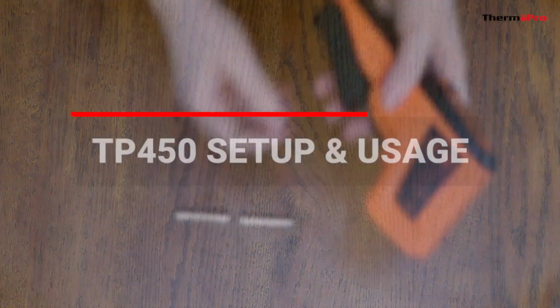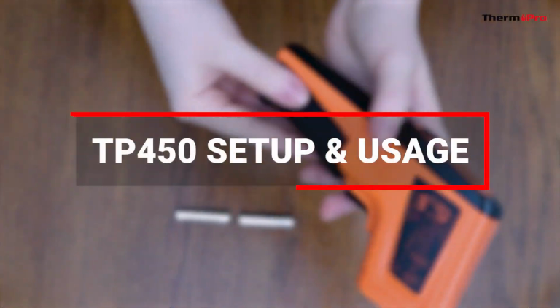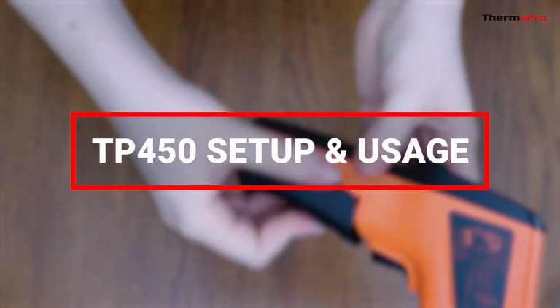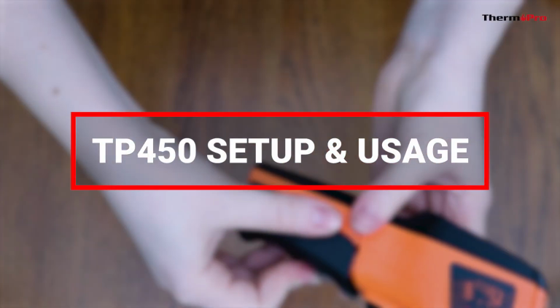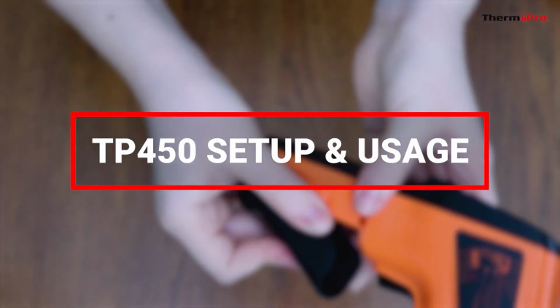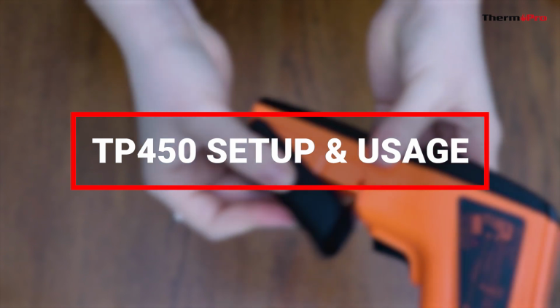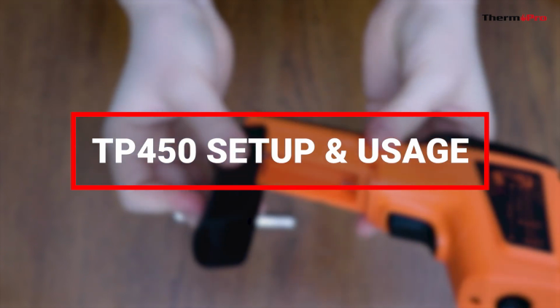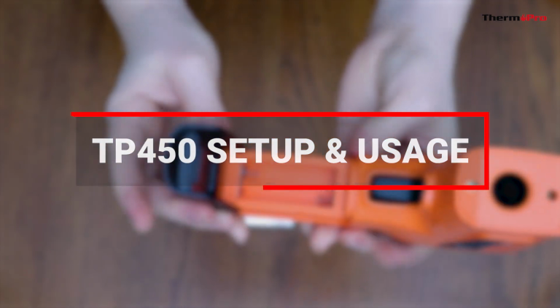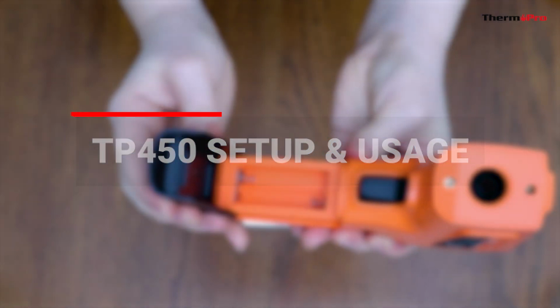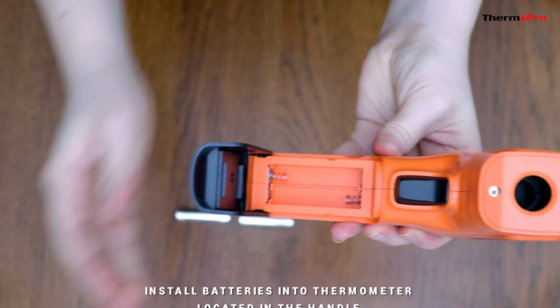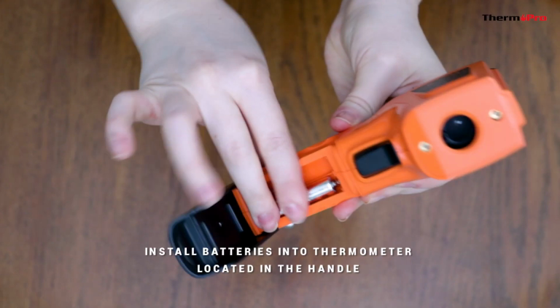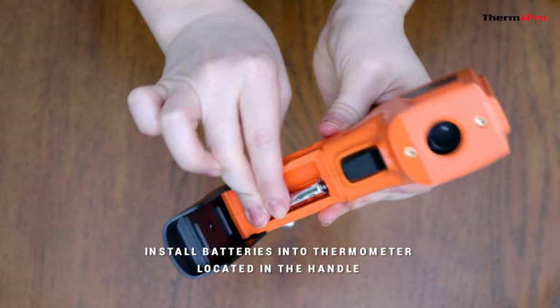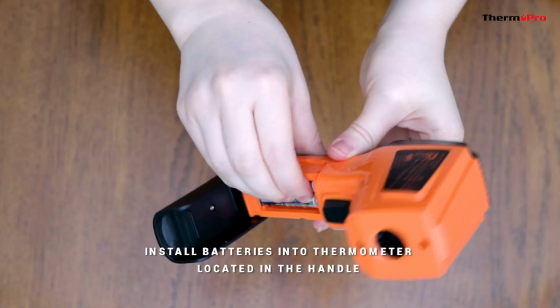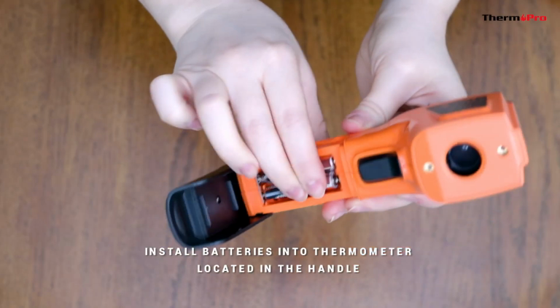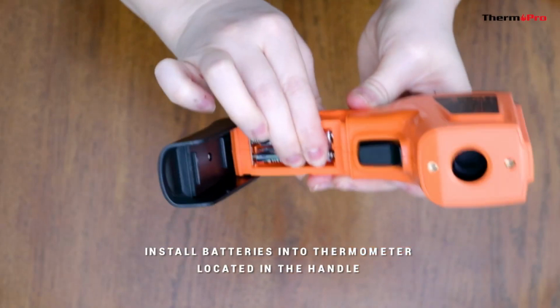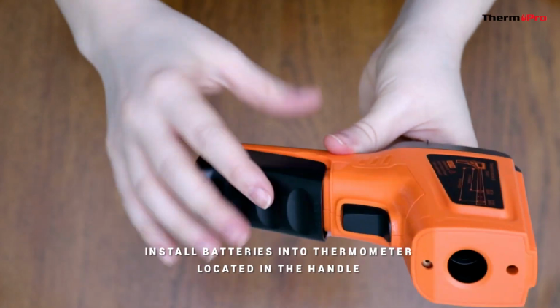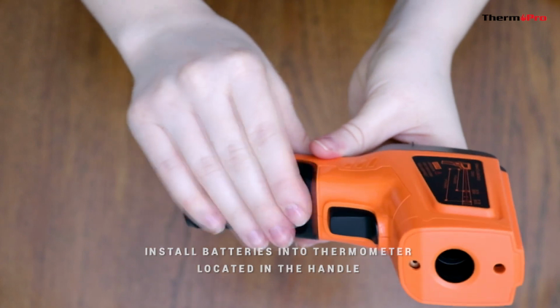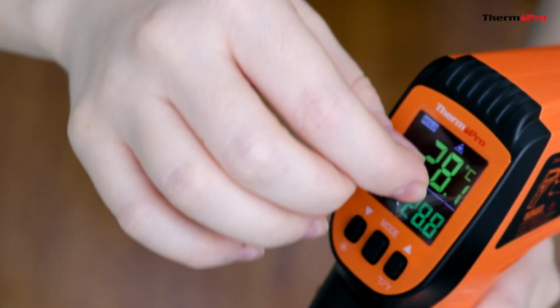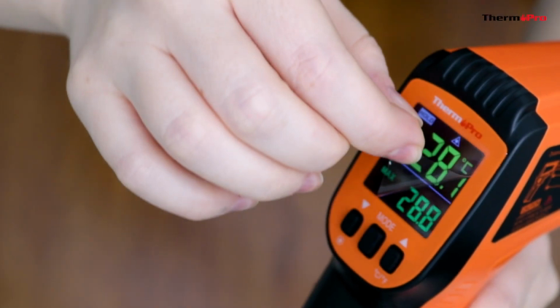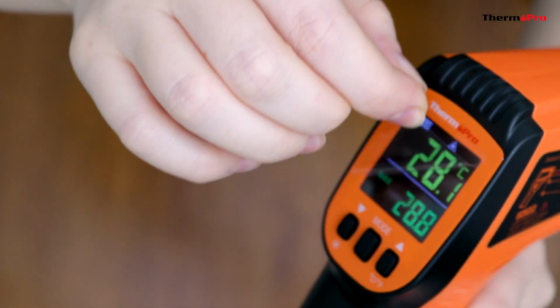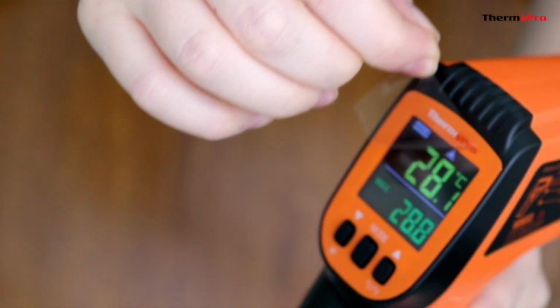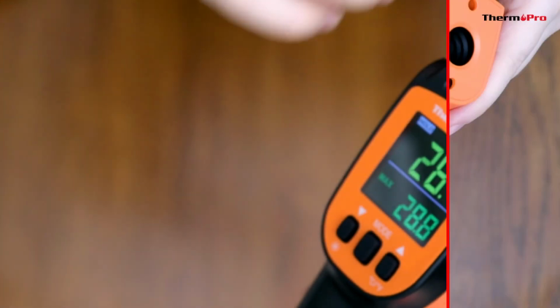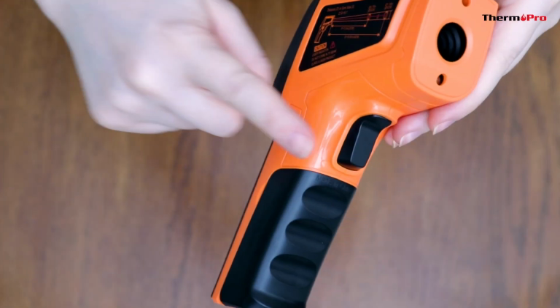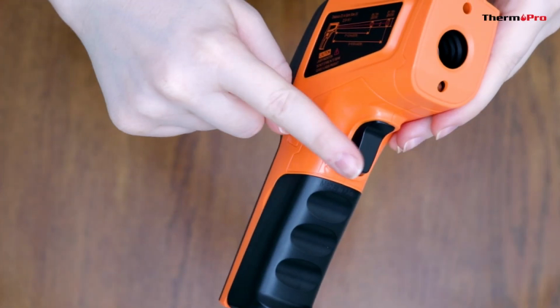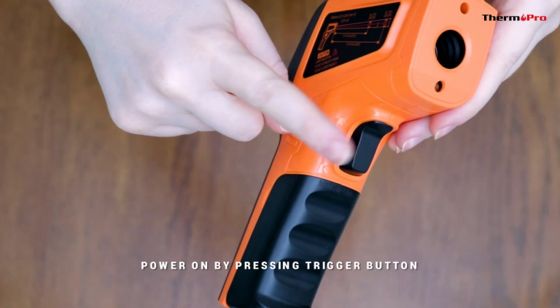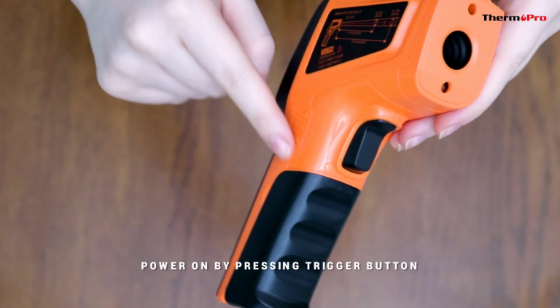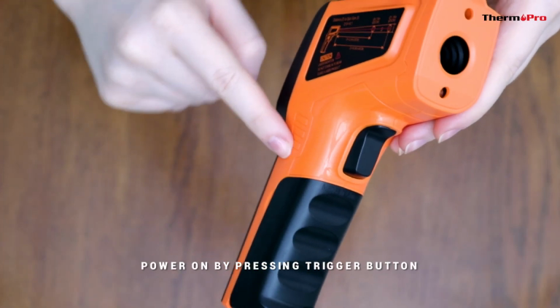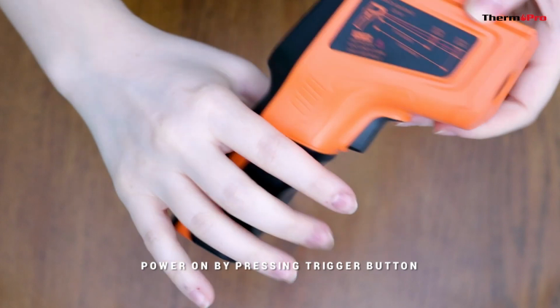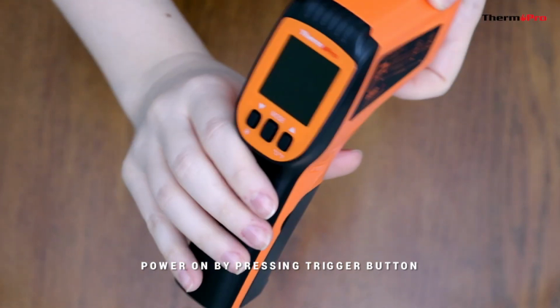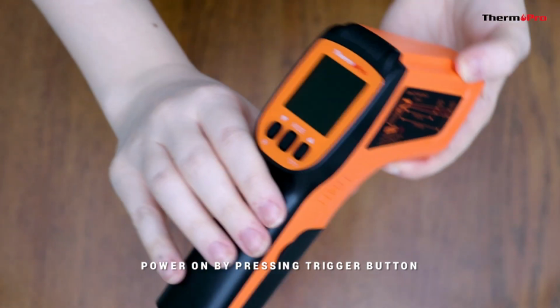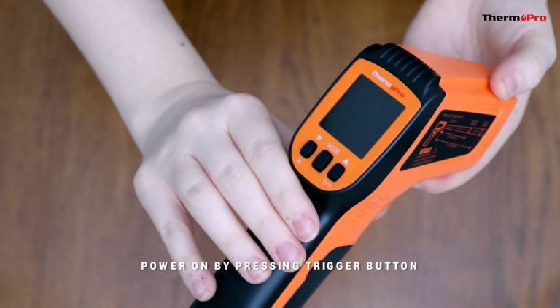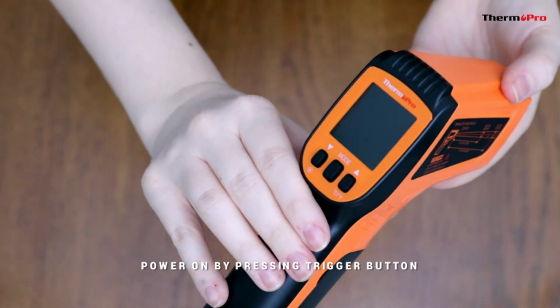Let's go over the setup and usage. First, install the batteries into the thermometer, which is located in the handle. Once the batteries are installed, you can power it on by pressing the trigger.